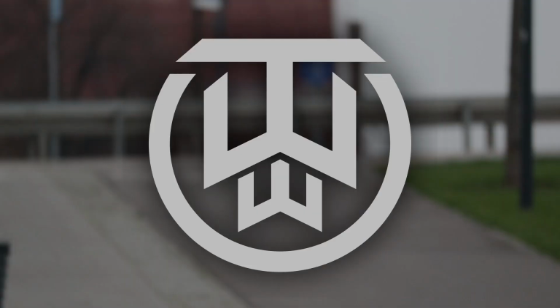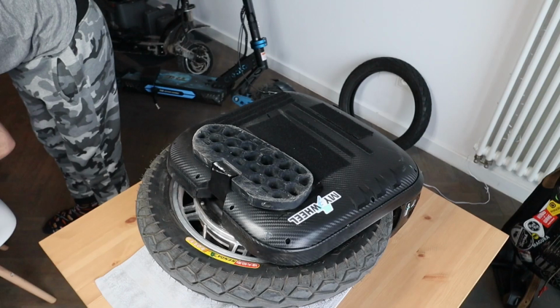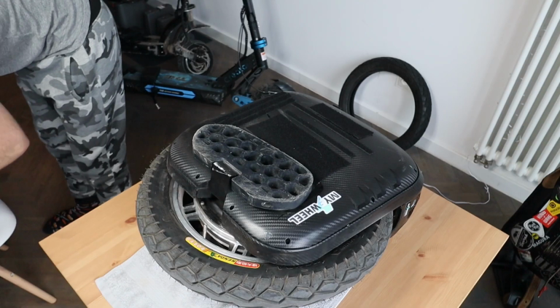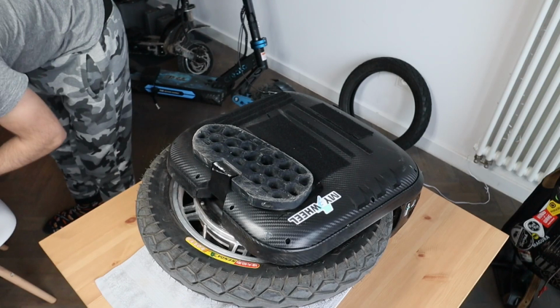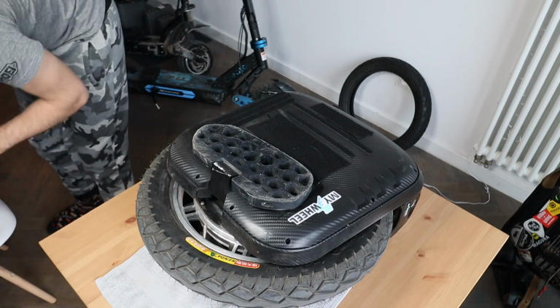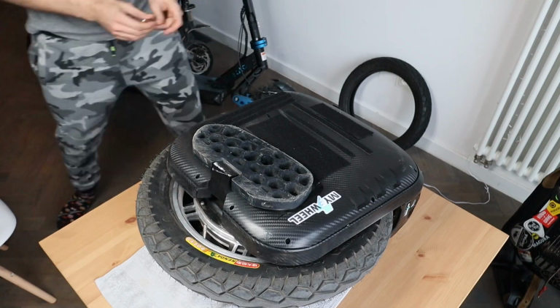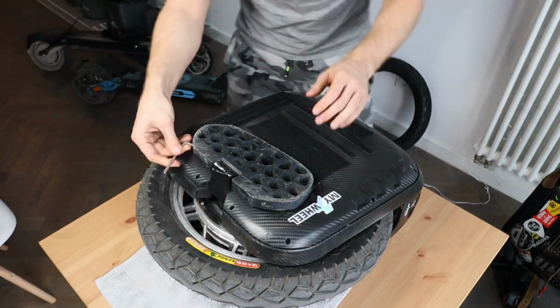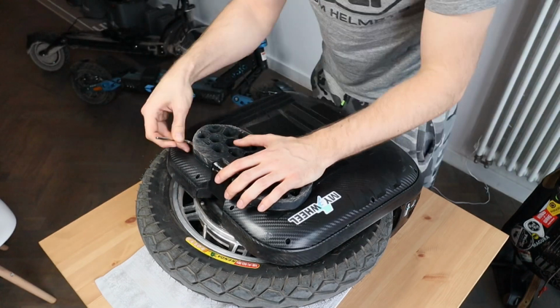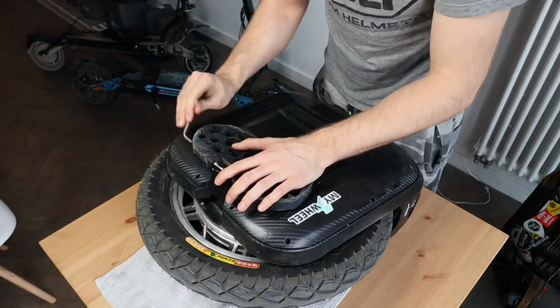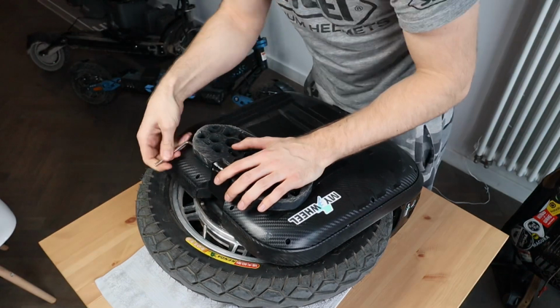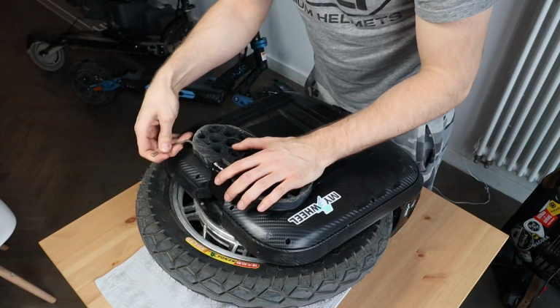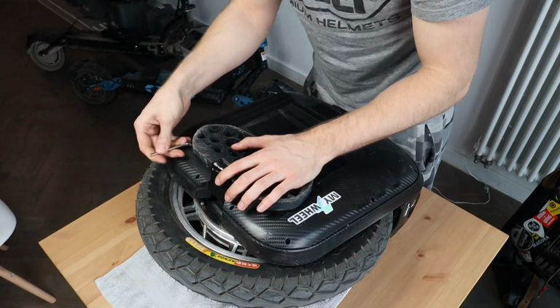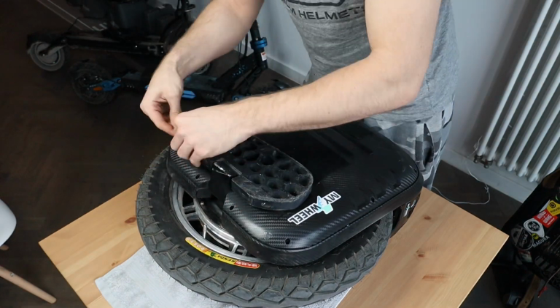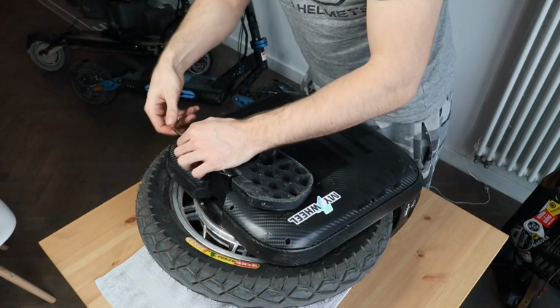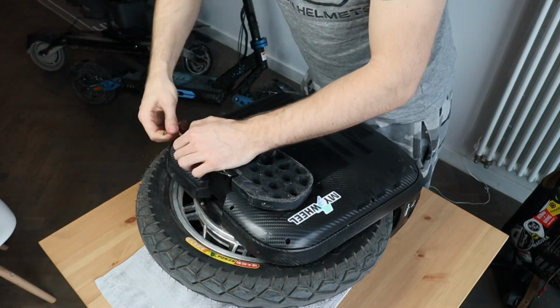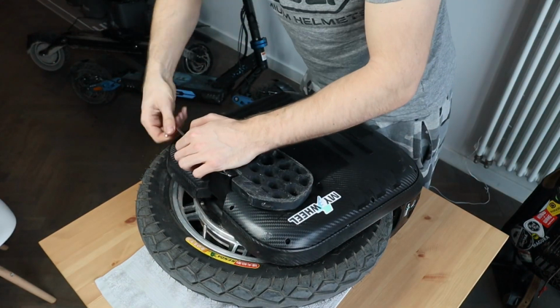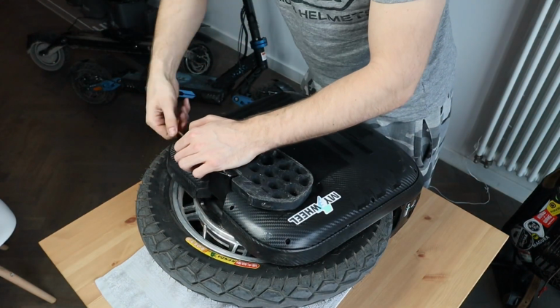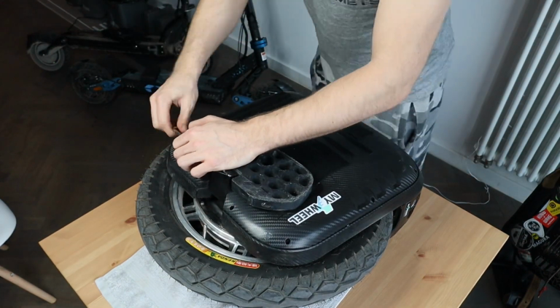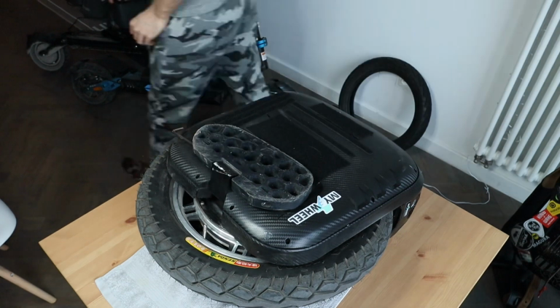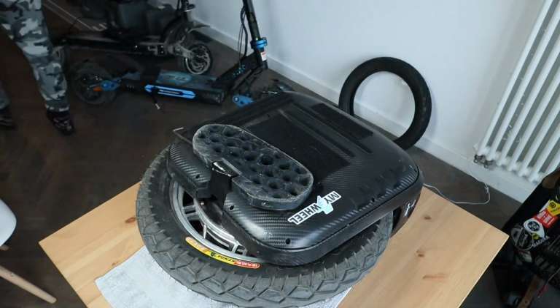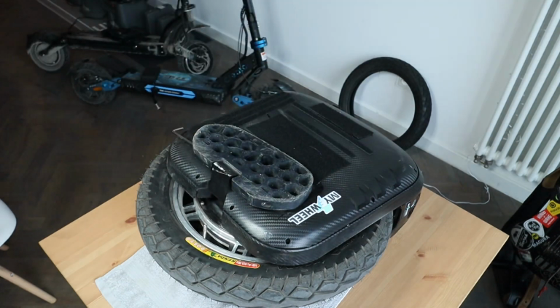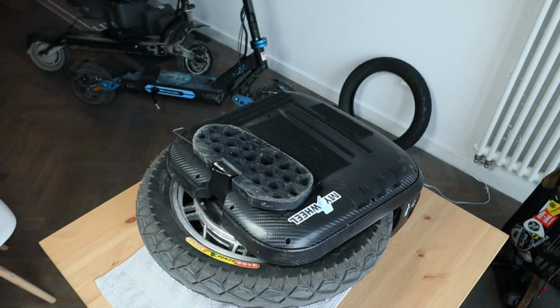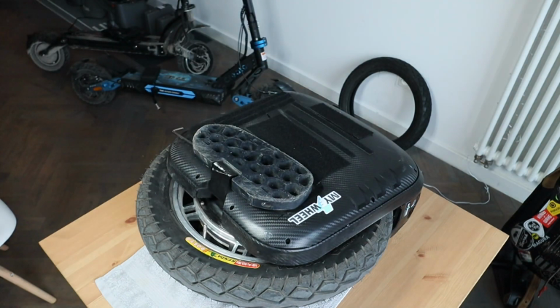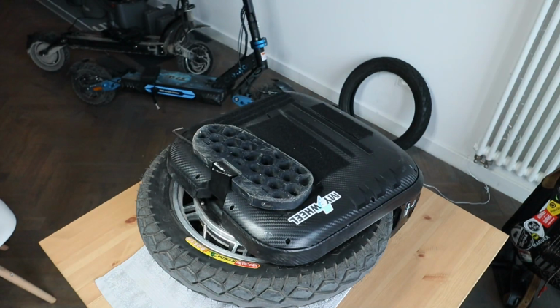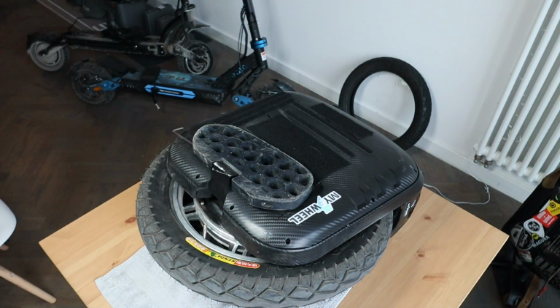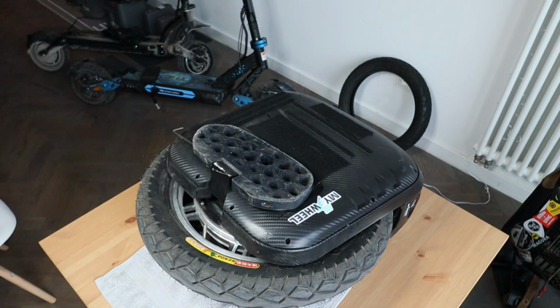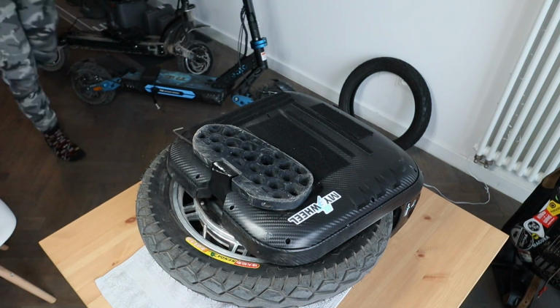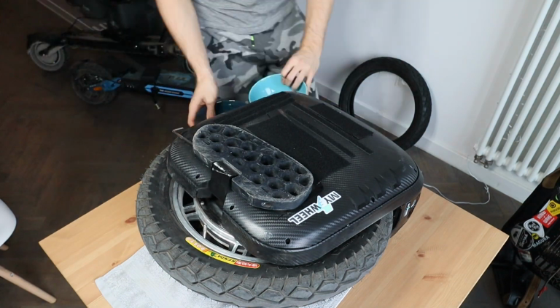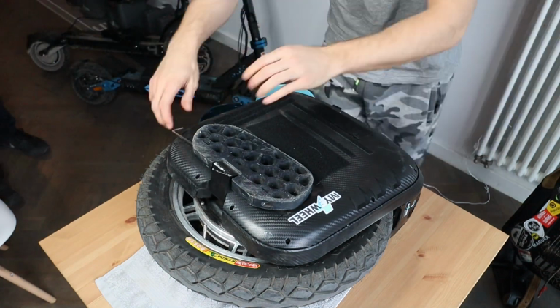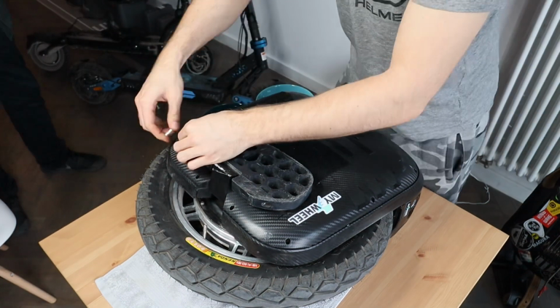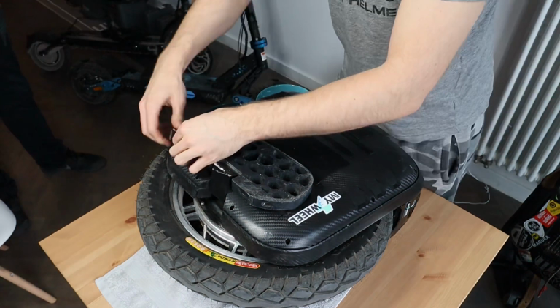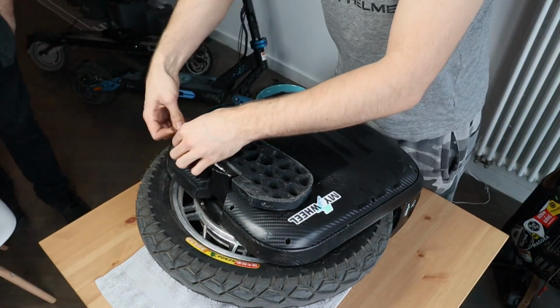Big thanks to MyEWheel for providing this wheel for testing purposes and also for helping with the disassembly of this wheel.